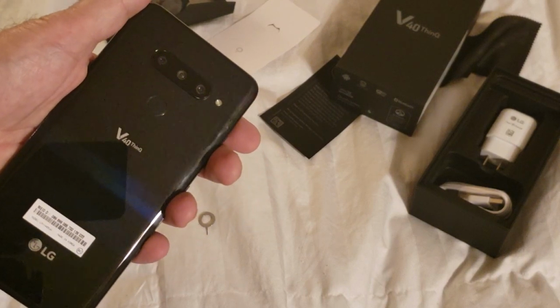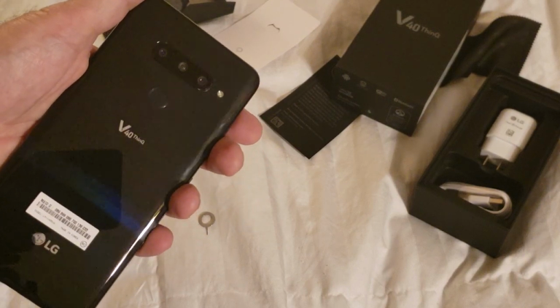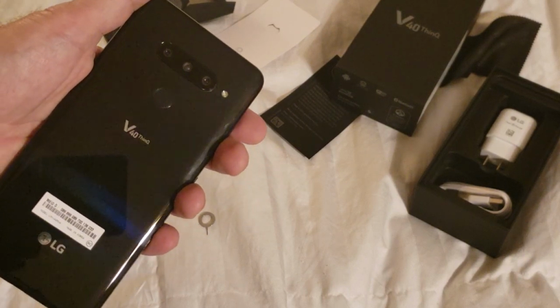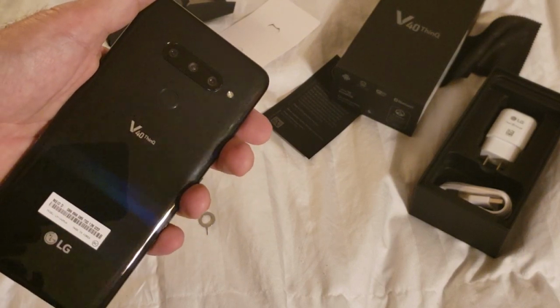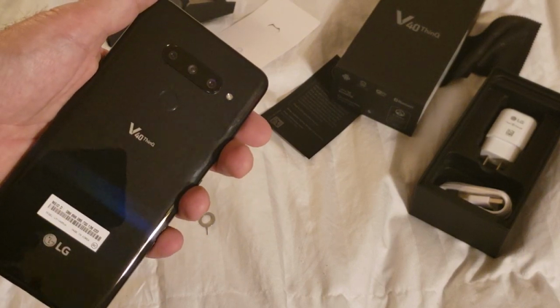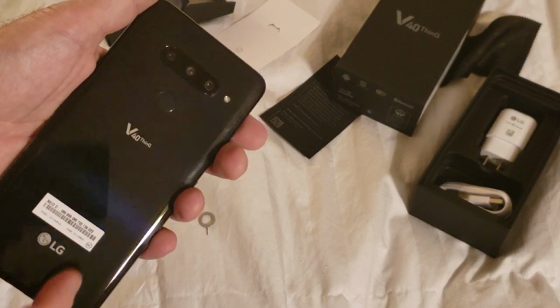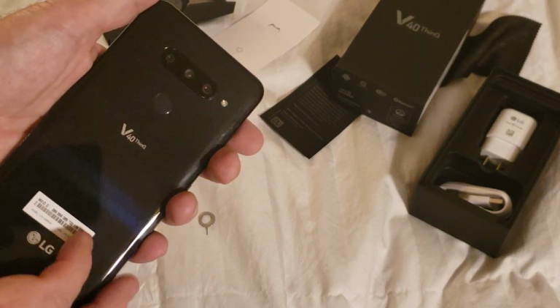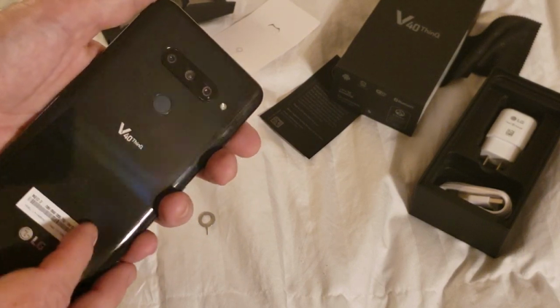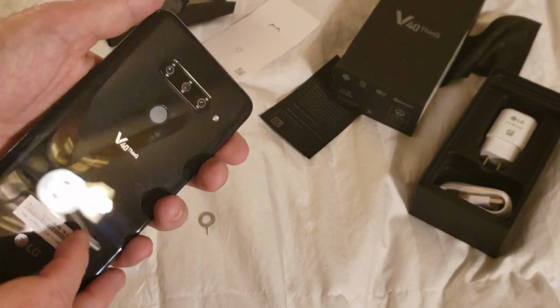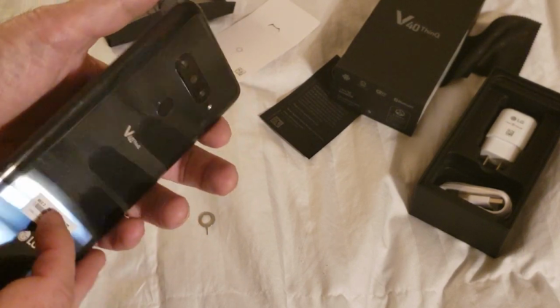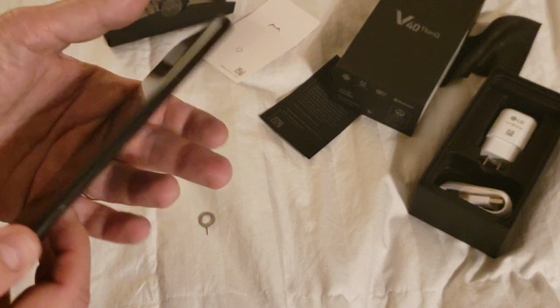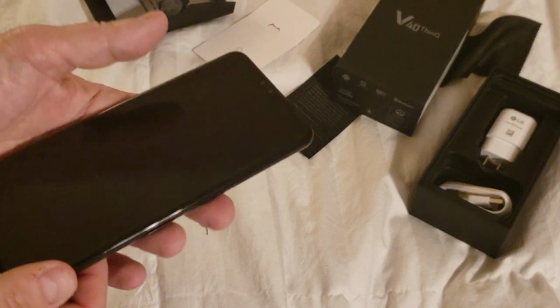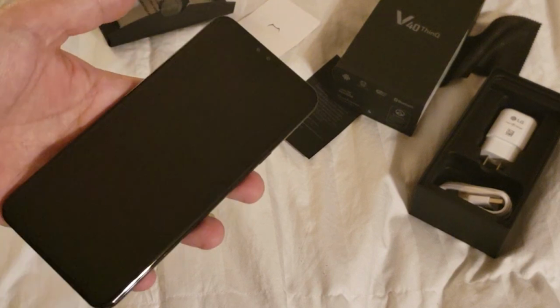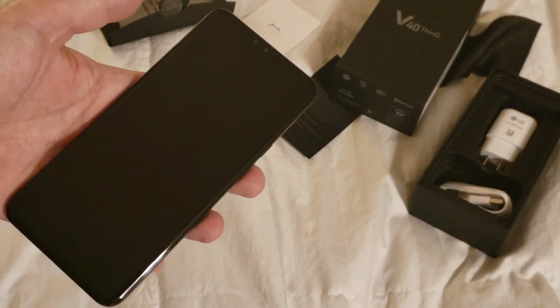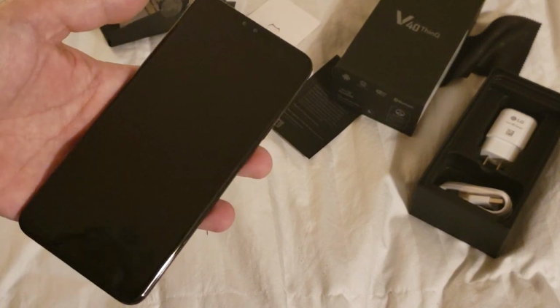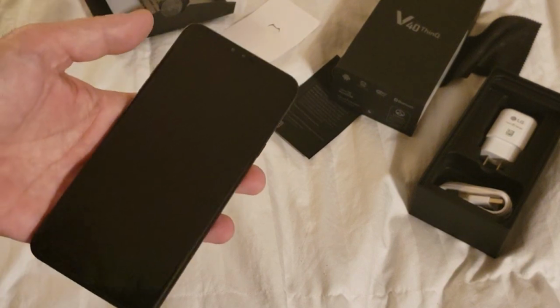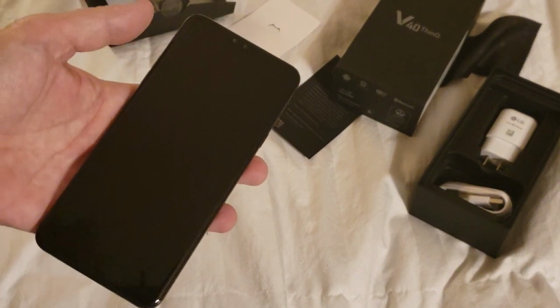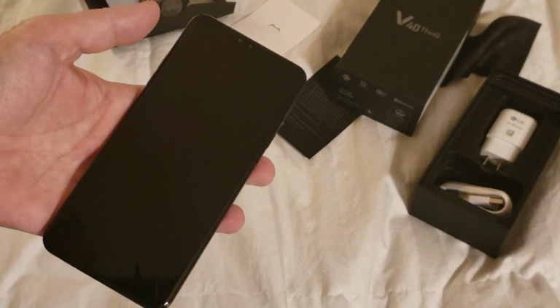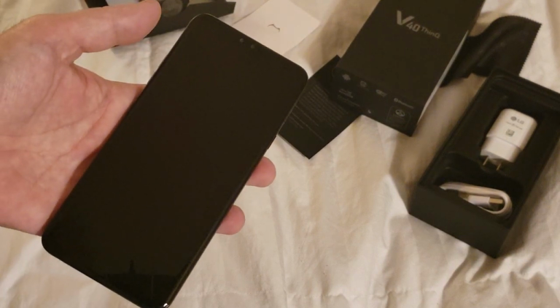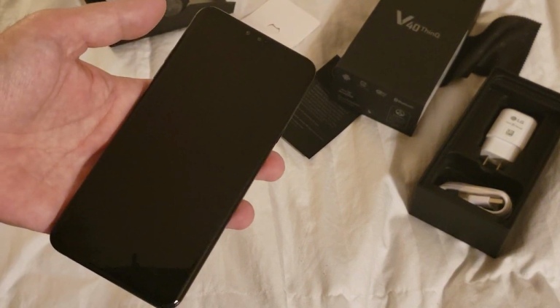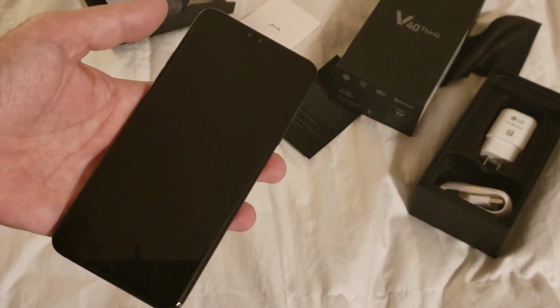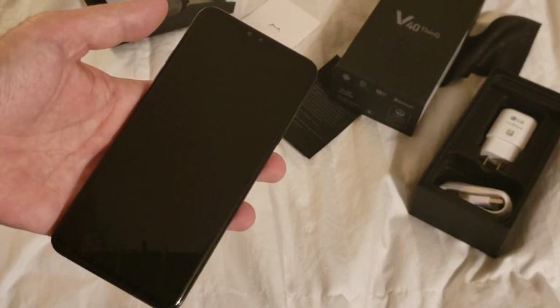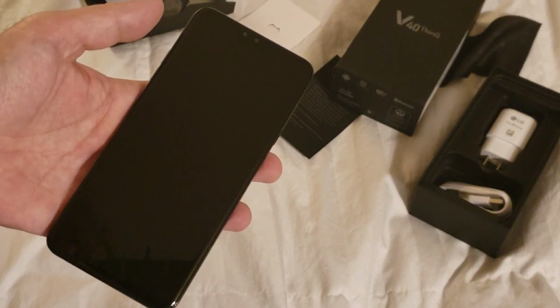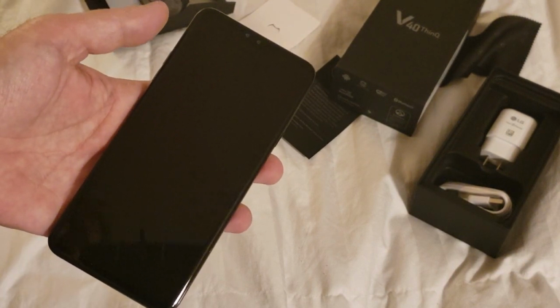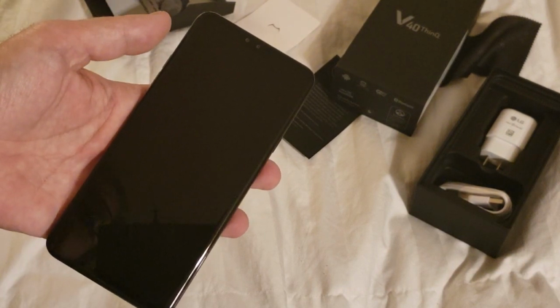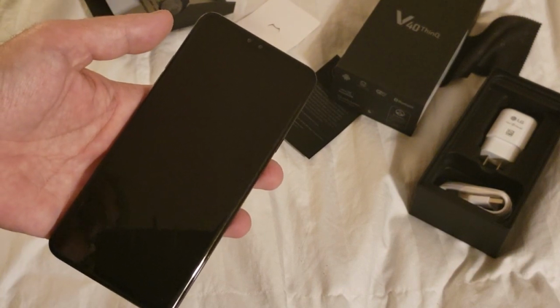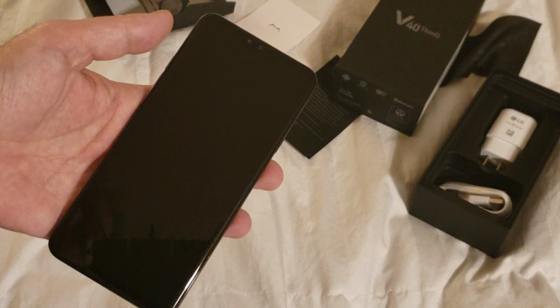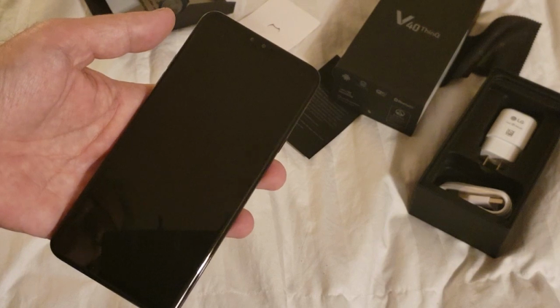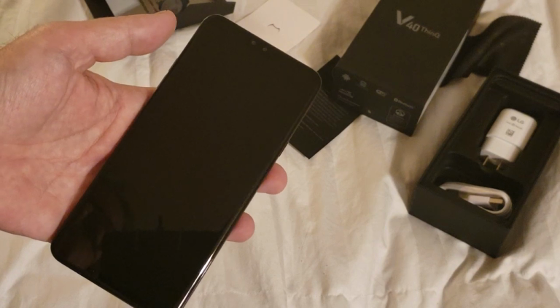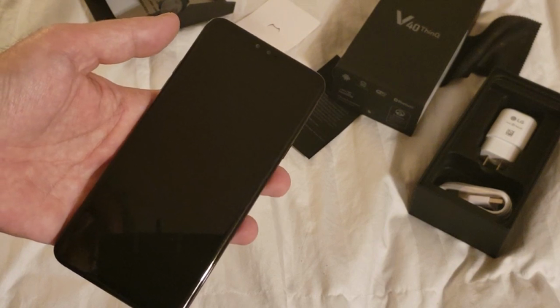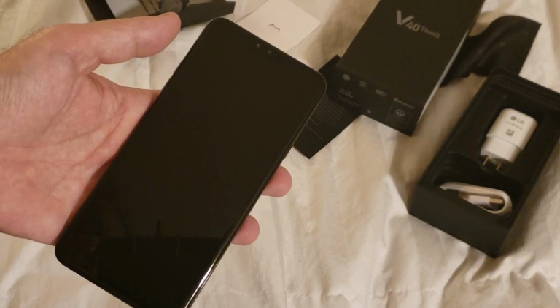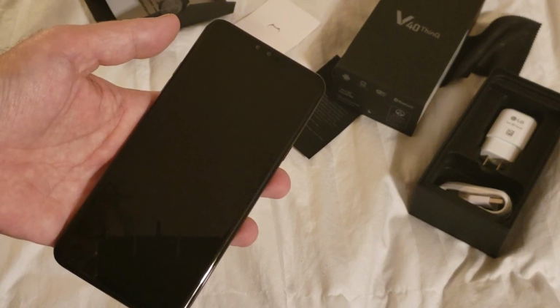We'll check out video performance too, later on this week. Again, this has been Will England with the Sprint Product Ambassadors, giving you a look at the LG V40 ThinQ.